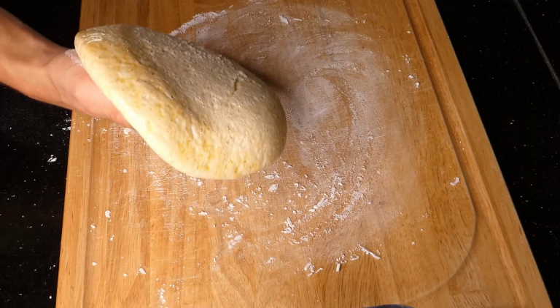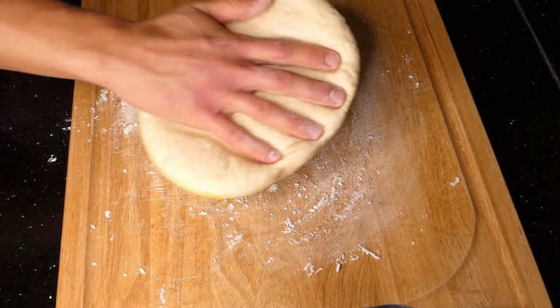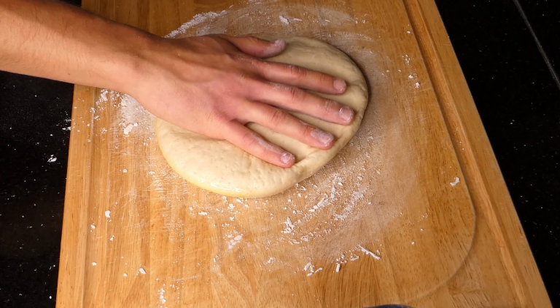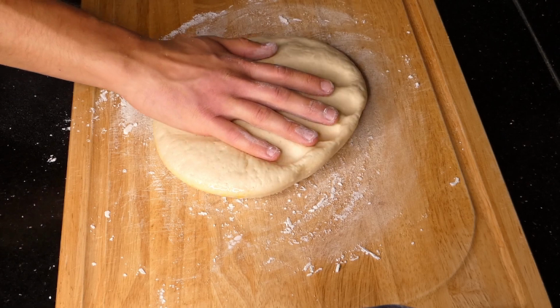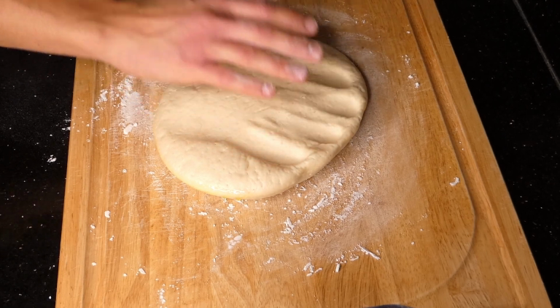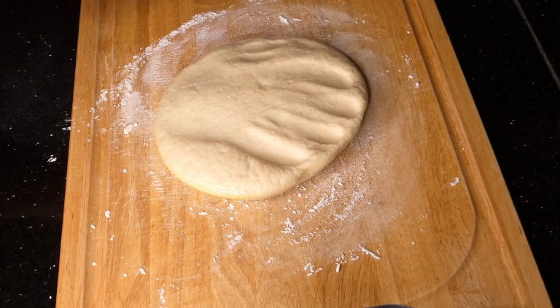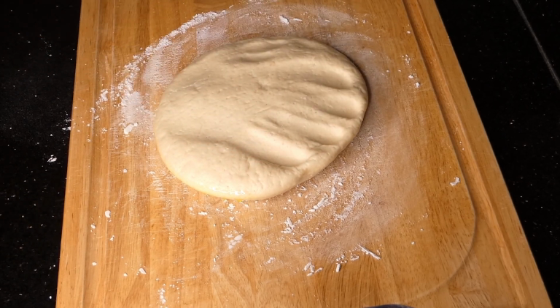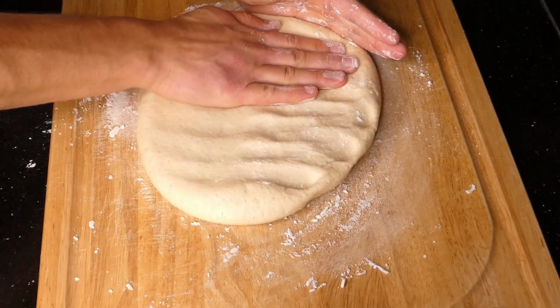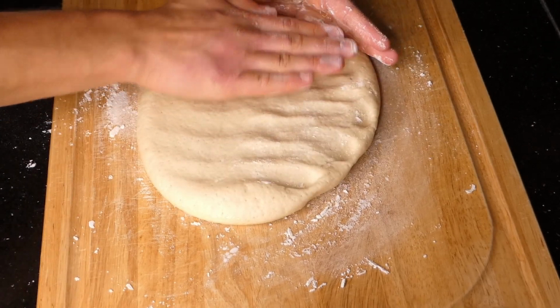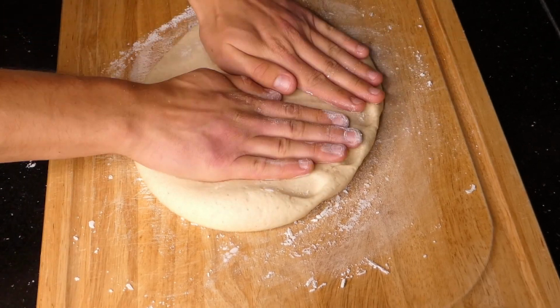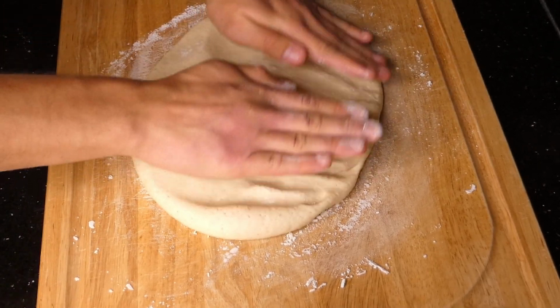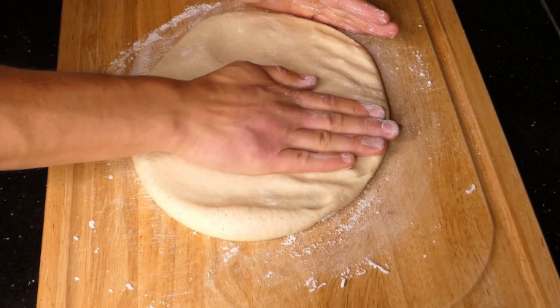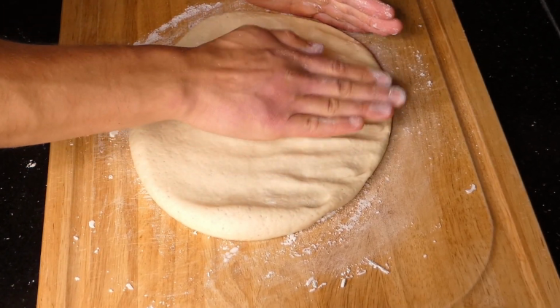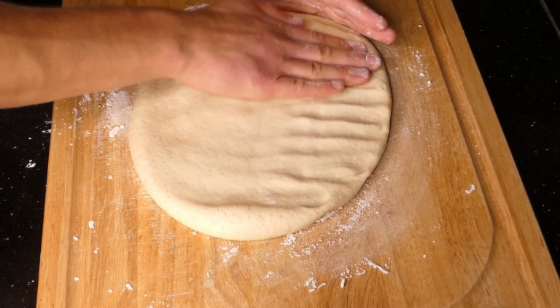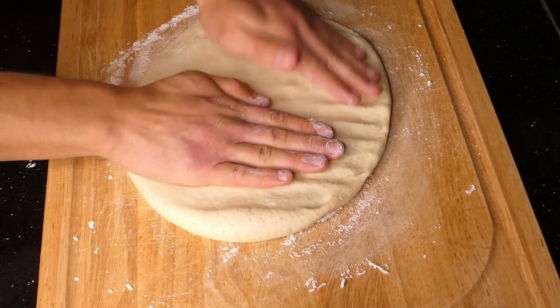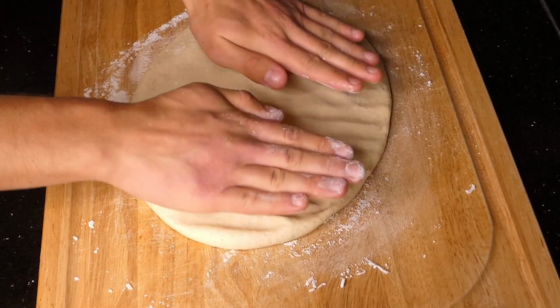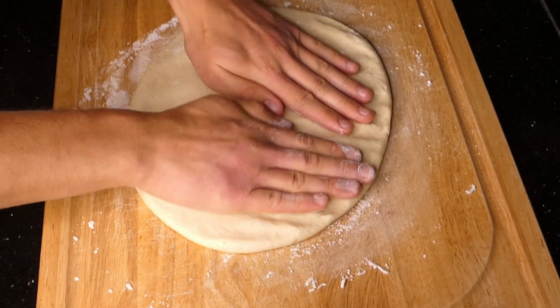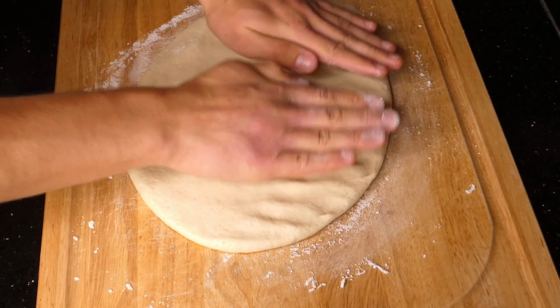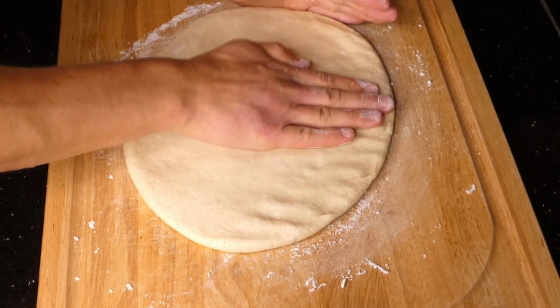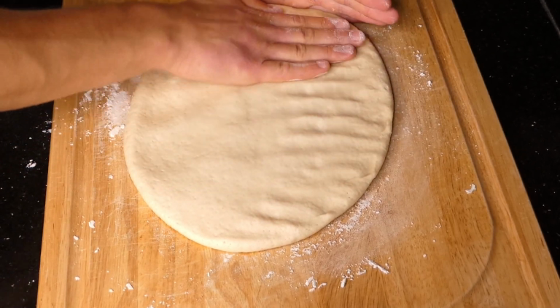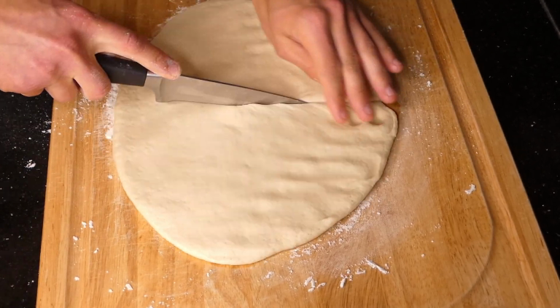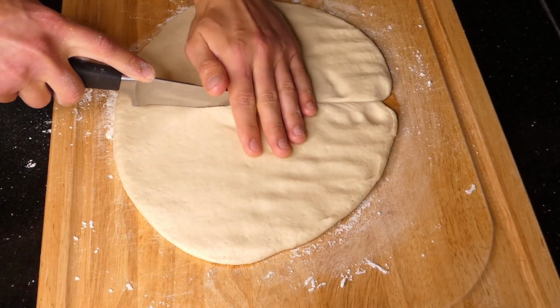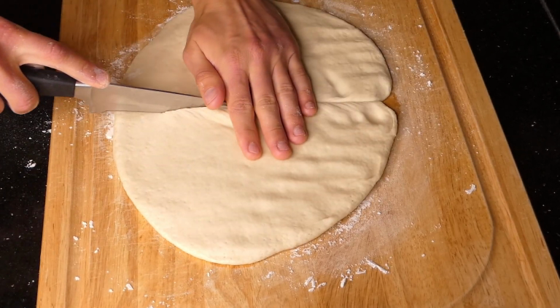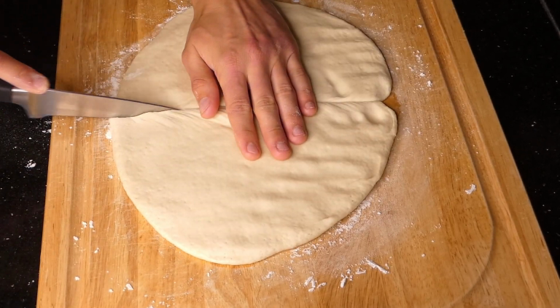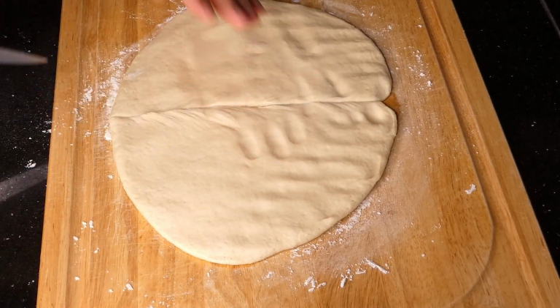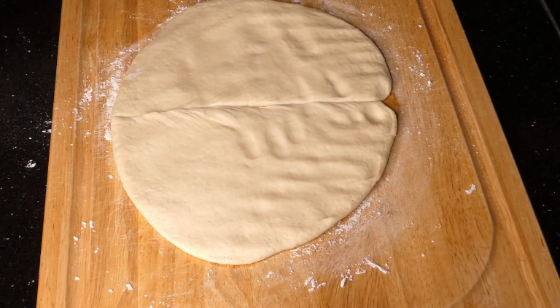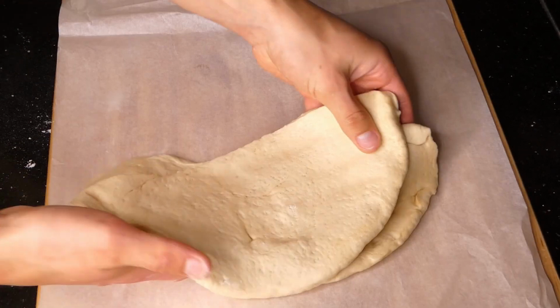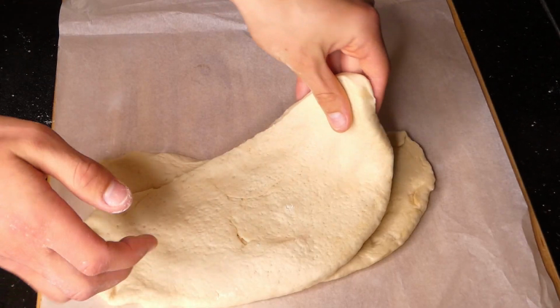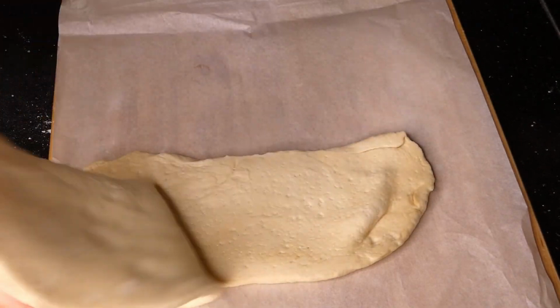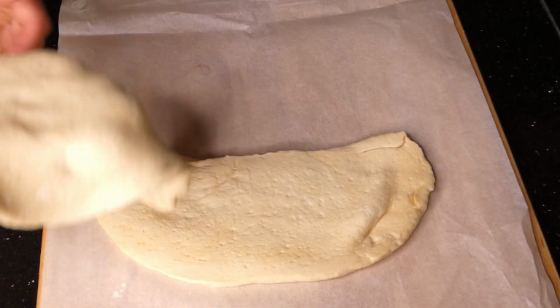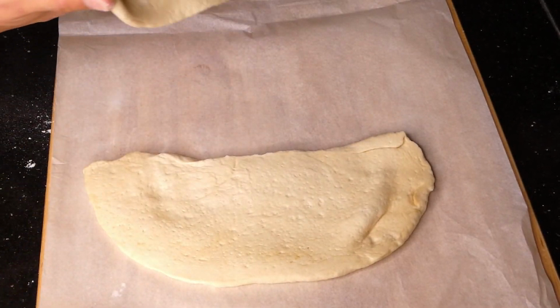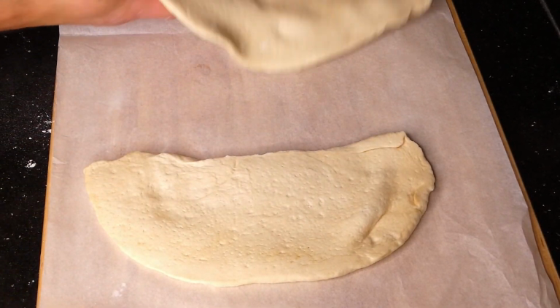Plop the dough onto a floured cutting board and just flatten it out with your hands. You can use a rolling pin as well, but I just find that using your hands is way easier. You're going to split the dough into two with a knife and then place it on some parchment paper.